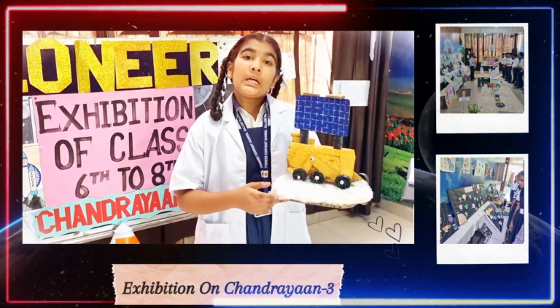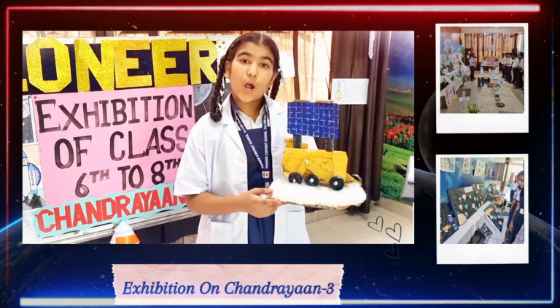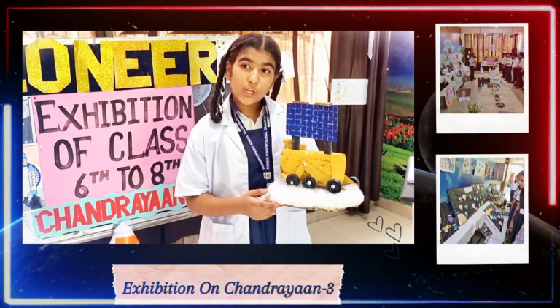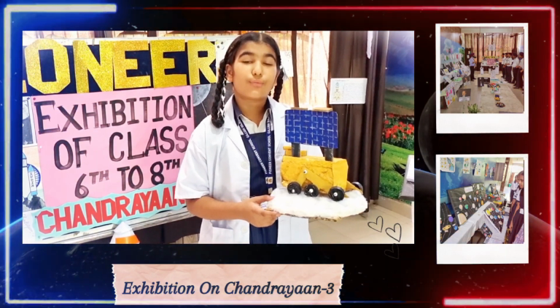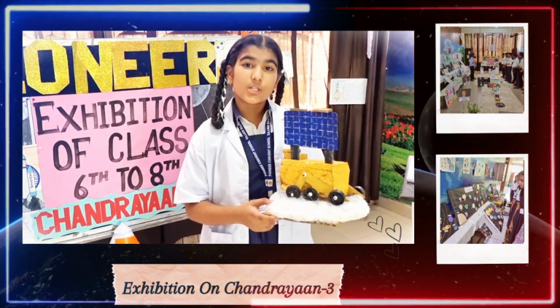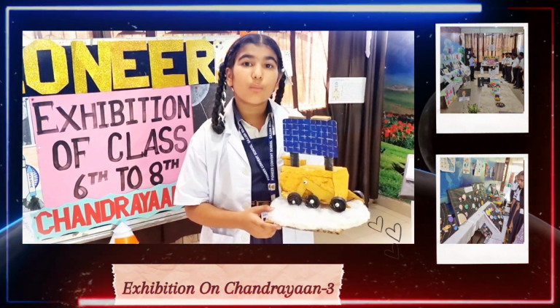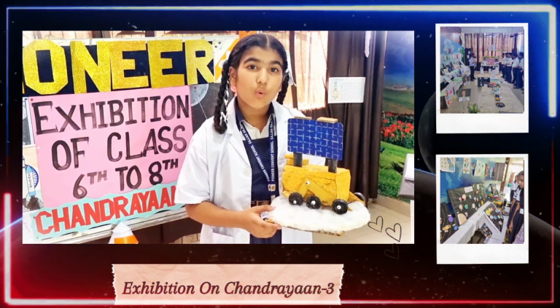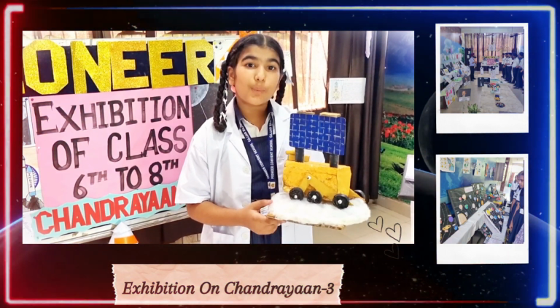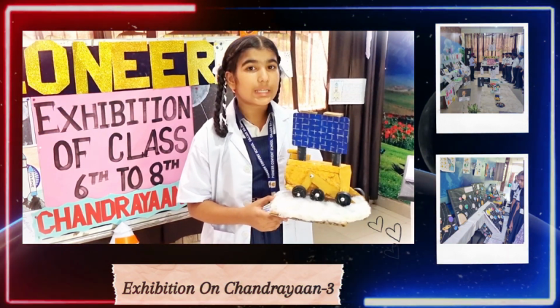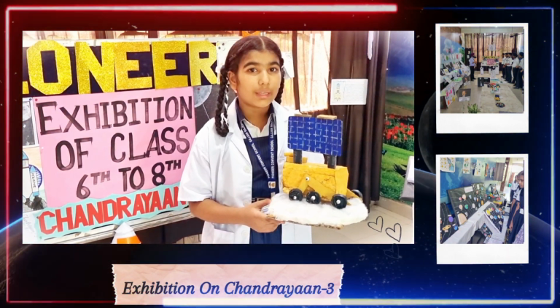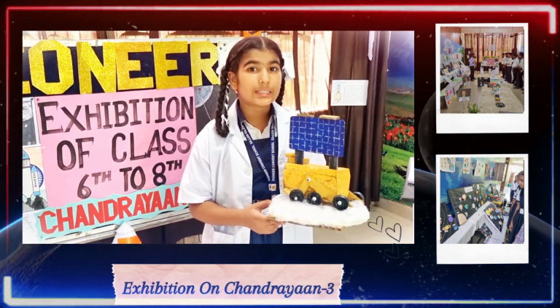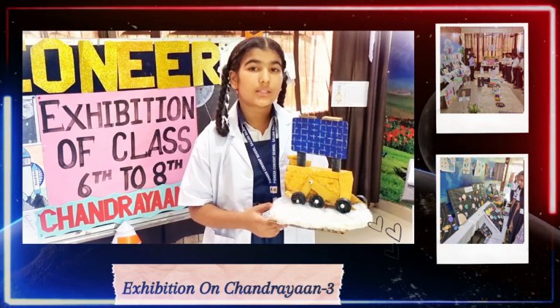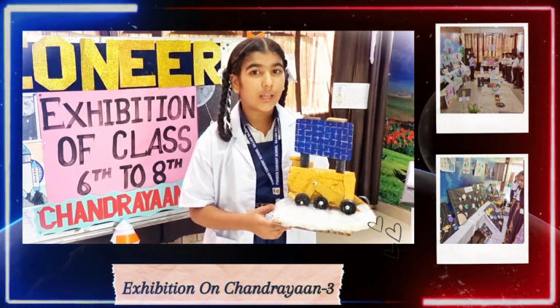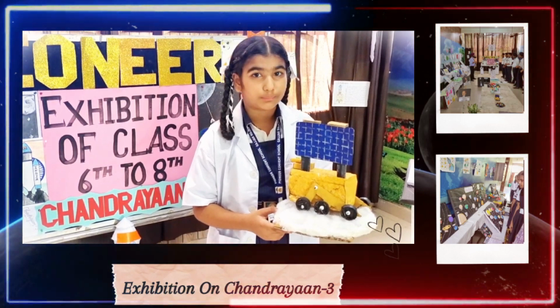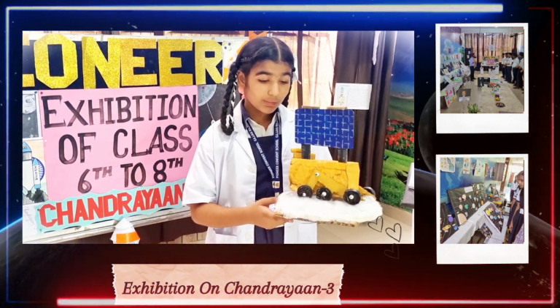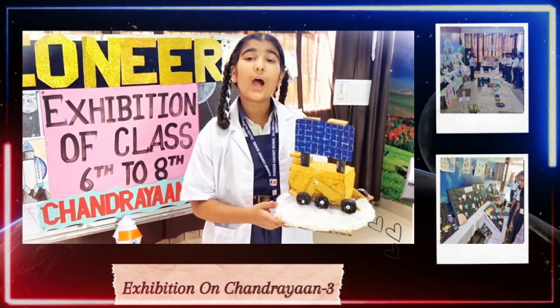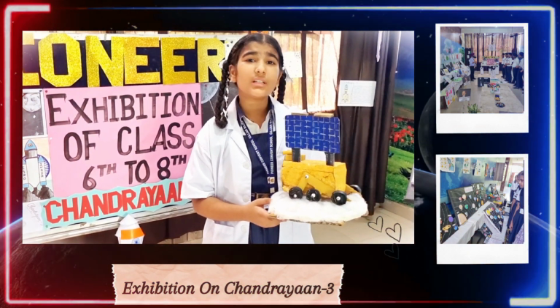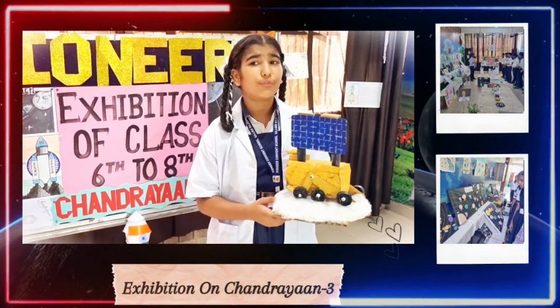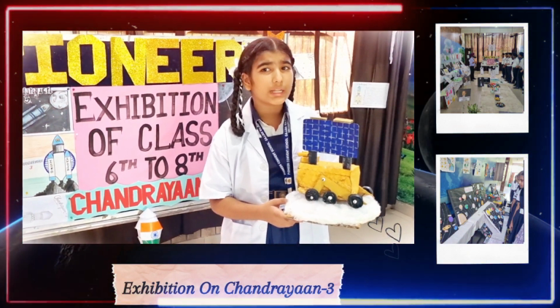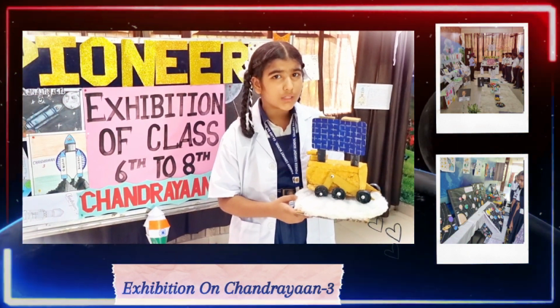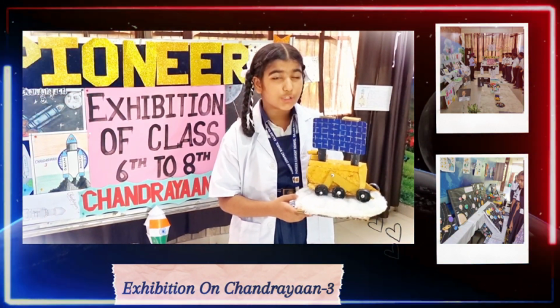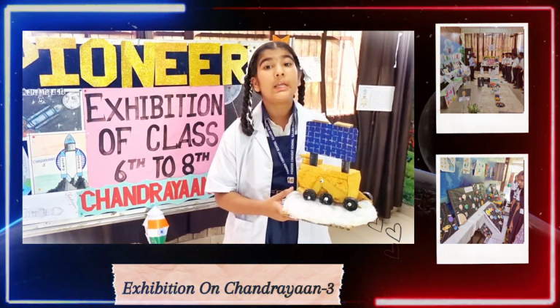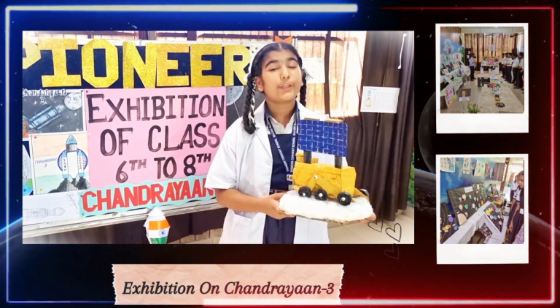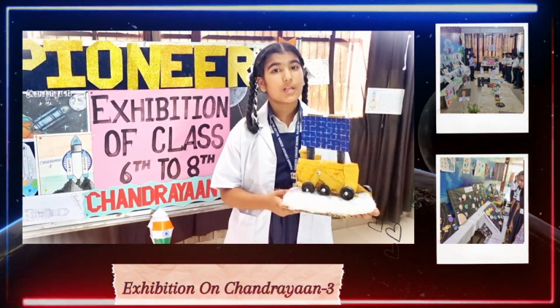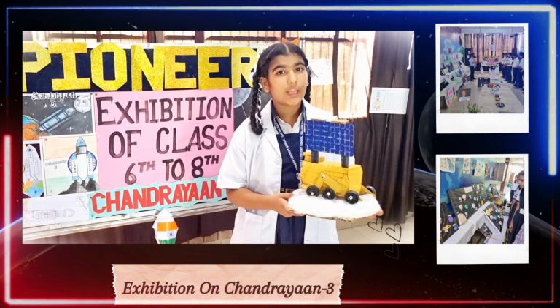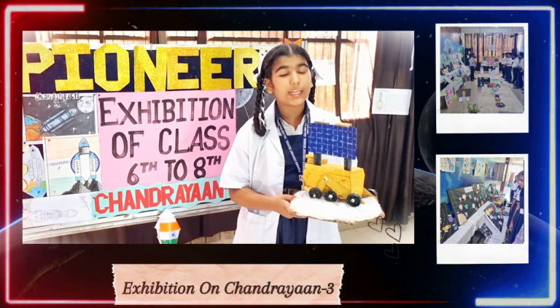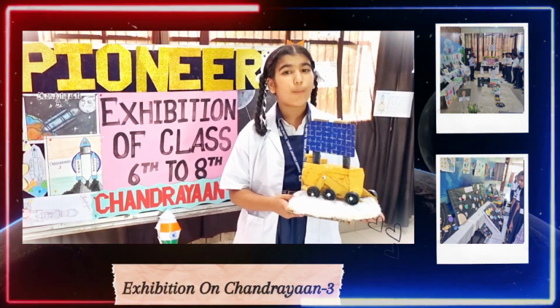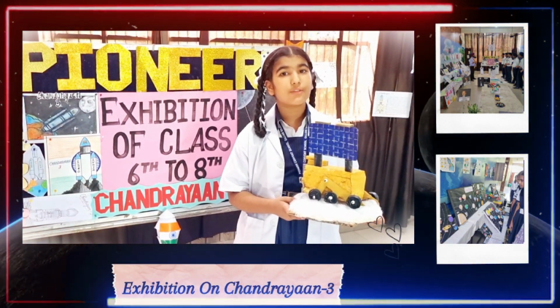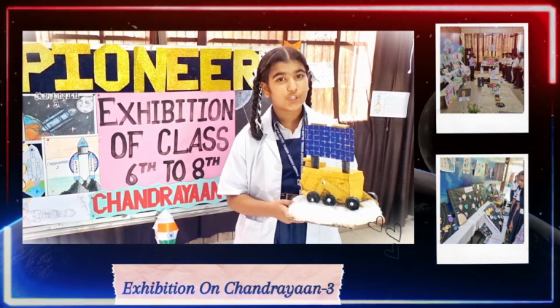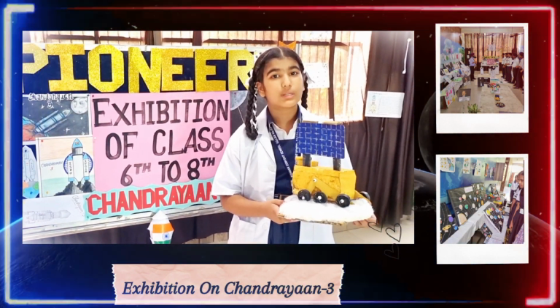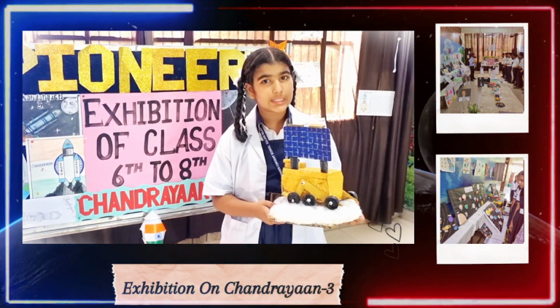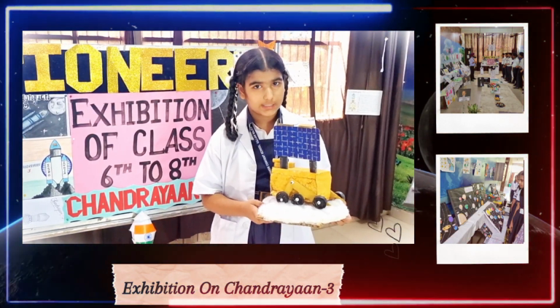The rocket used for Chandrayaan-1 was PSLV-C11. I want to say that your positive thinking and your positive action results in success.